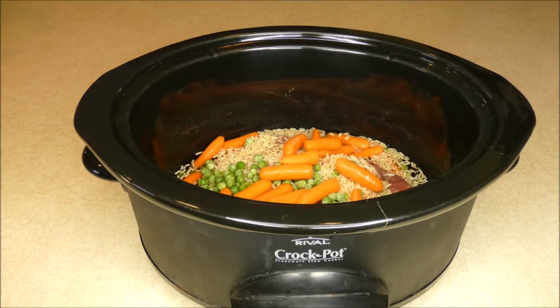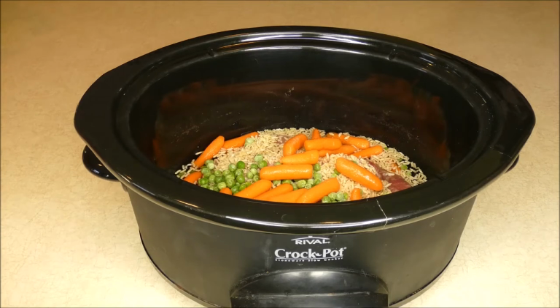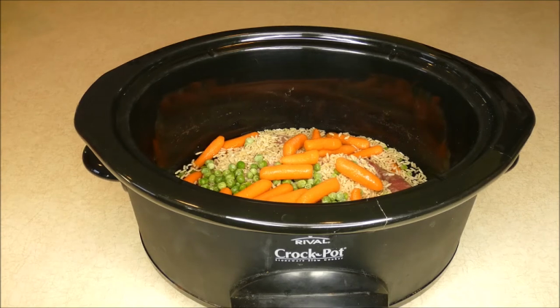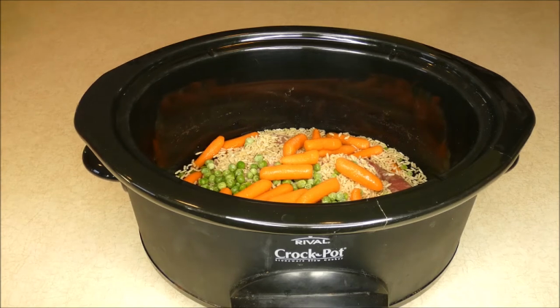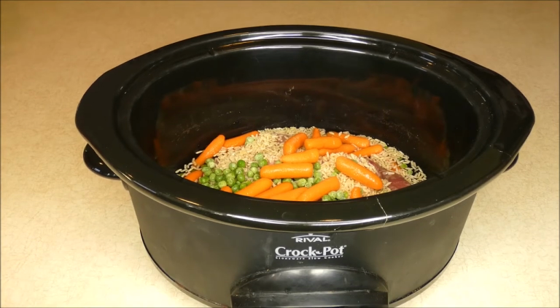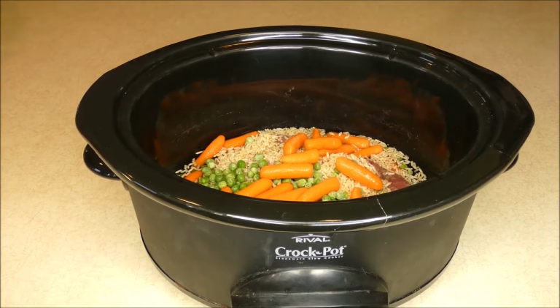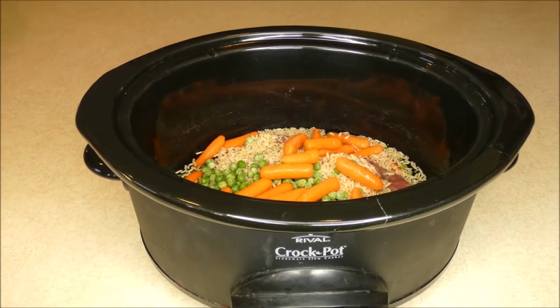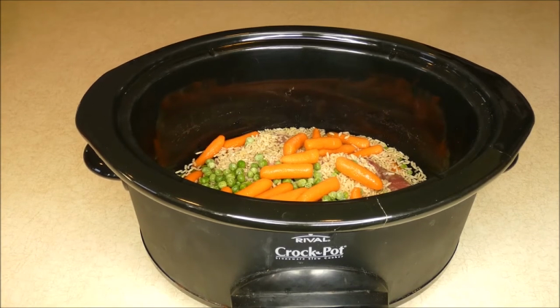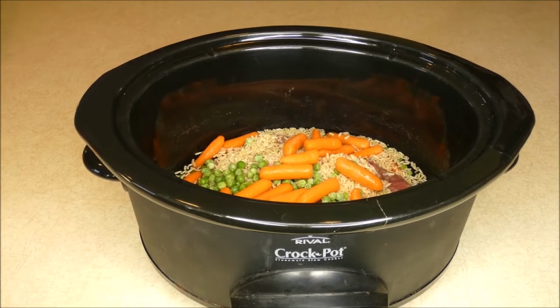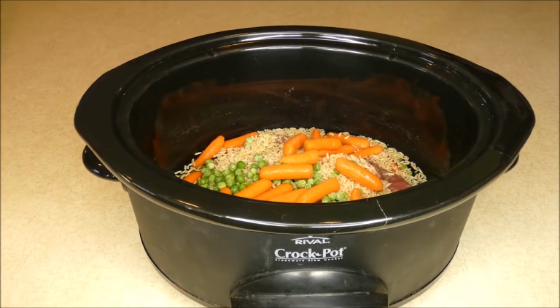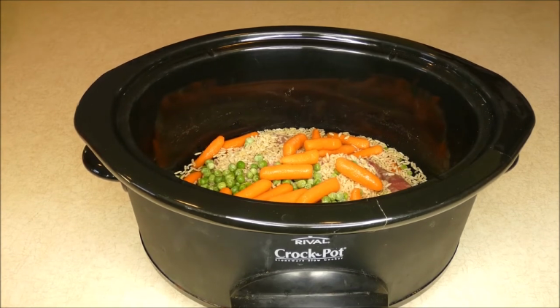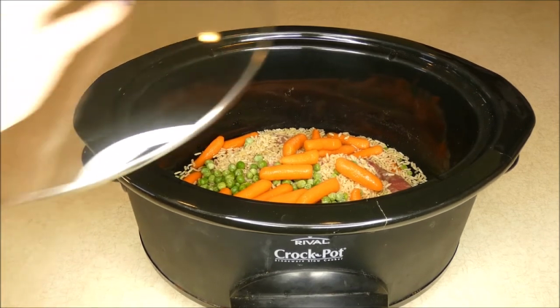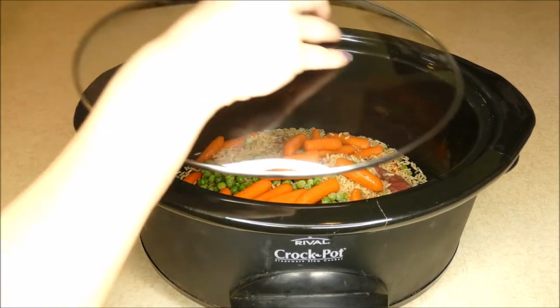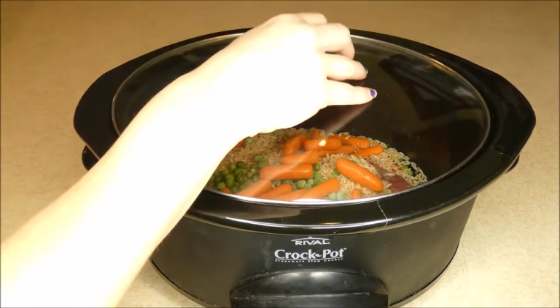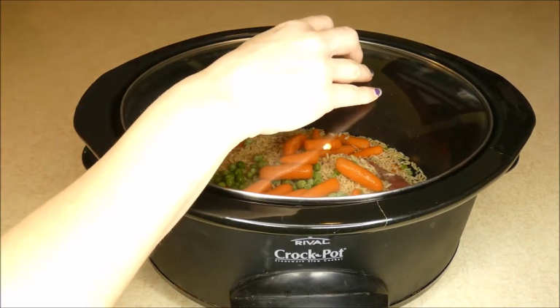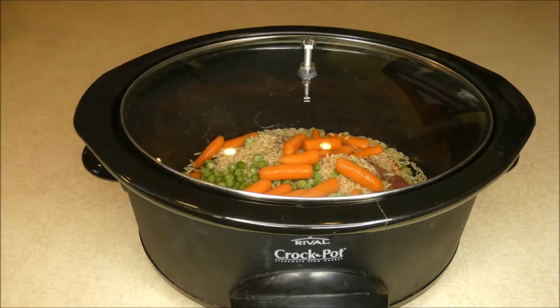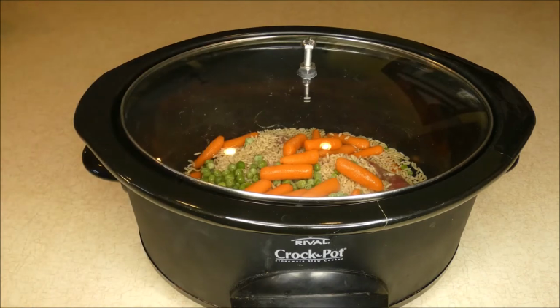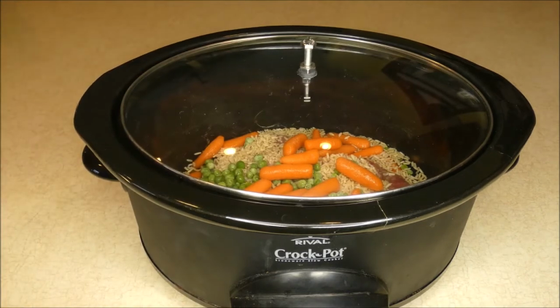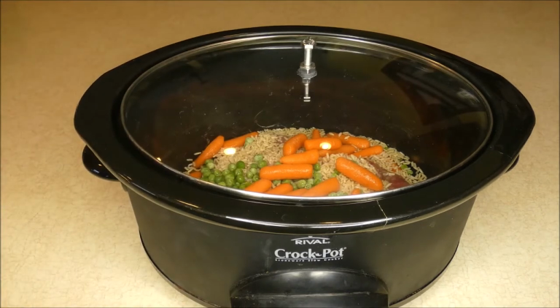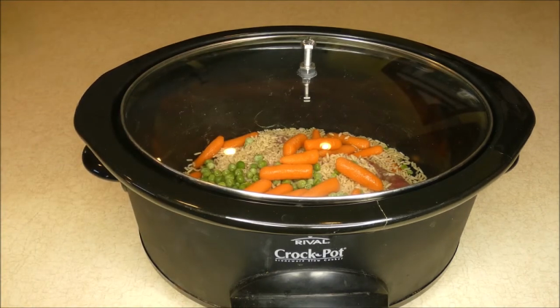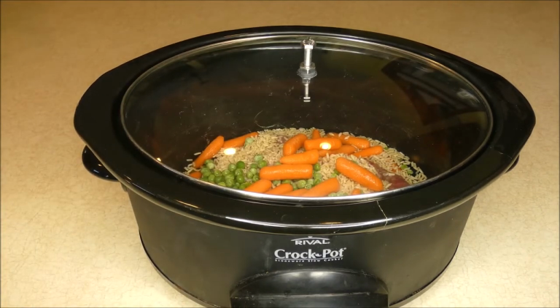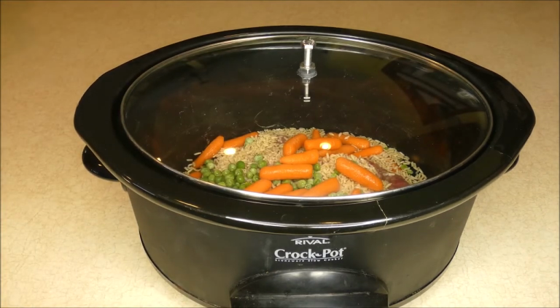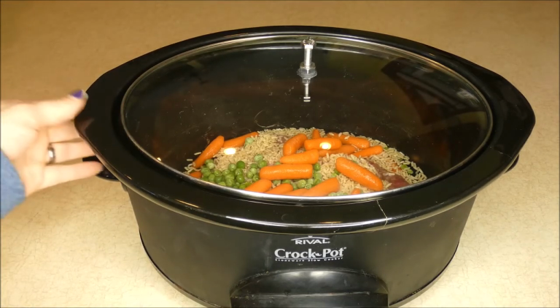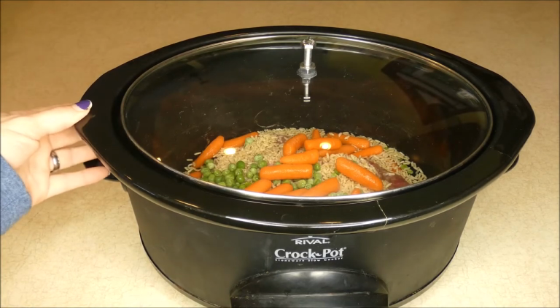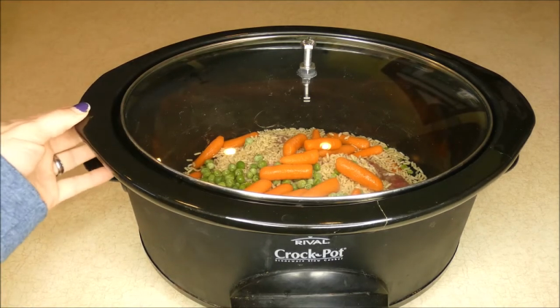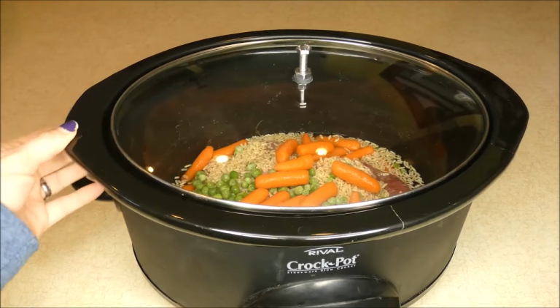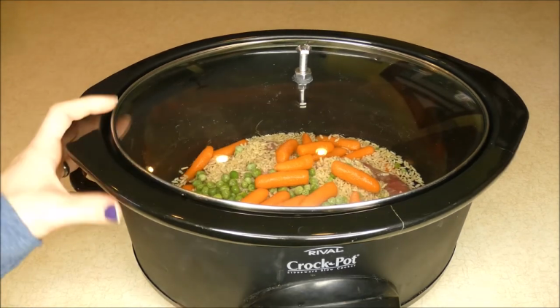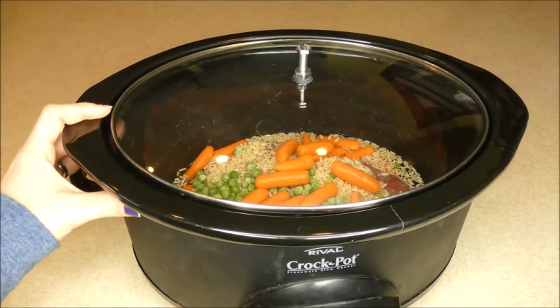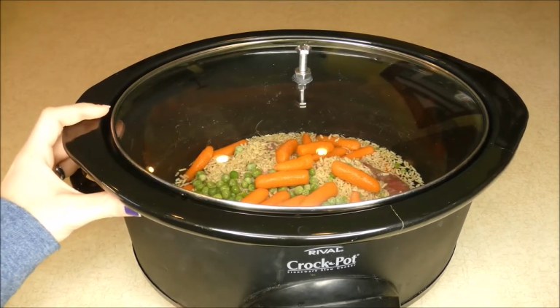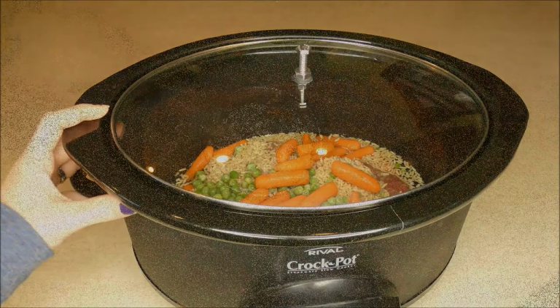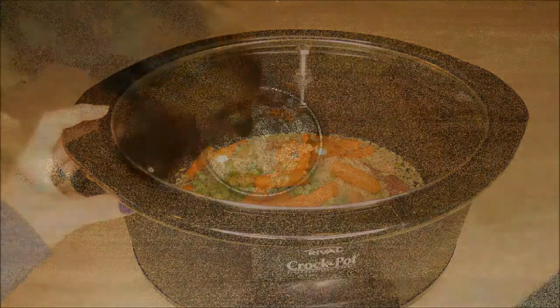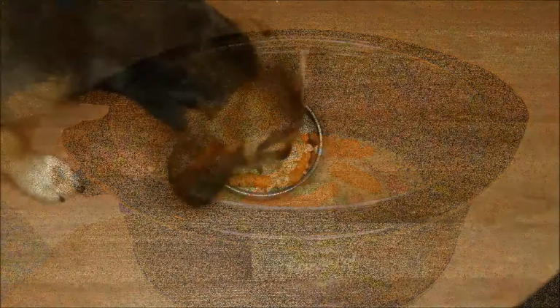I'm going to cover this and set it on low for eight hours. The duck will tenderize as it's cooking, so you'll be able to break it into small pieces very easily, and then your recipe will be complete.